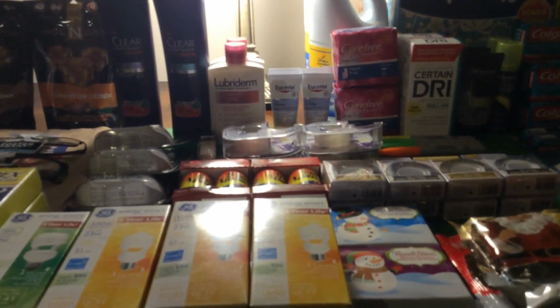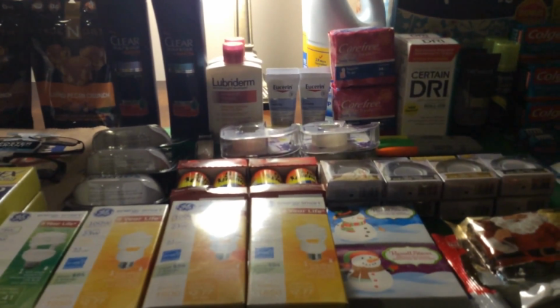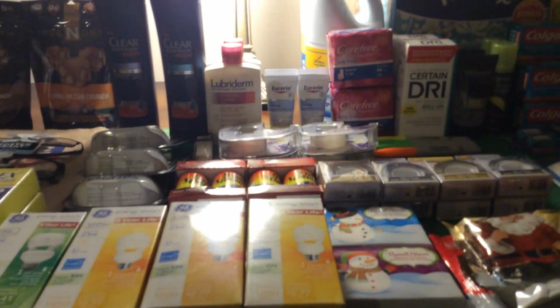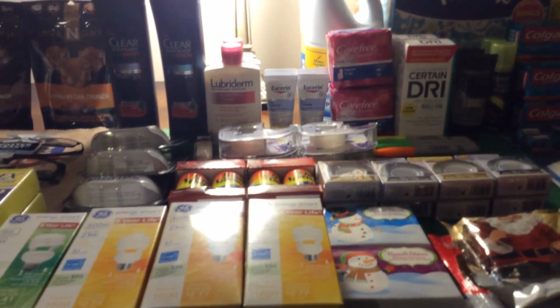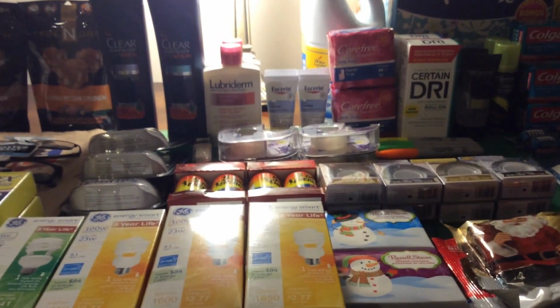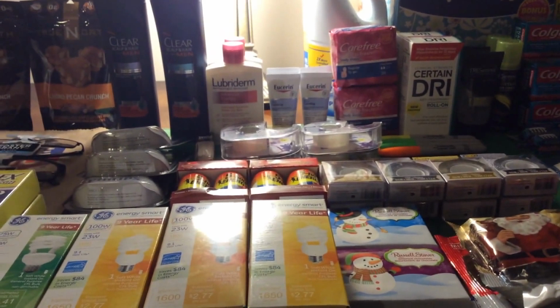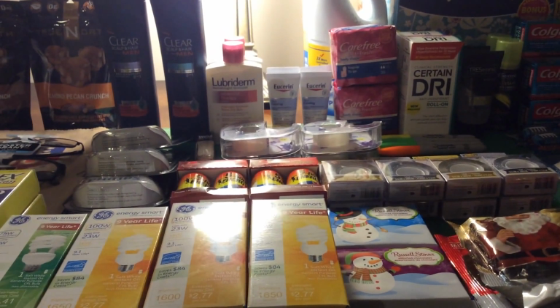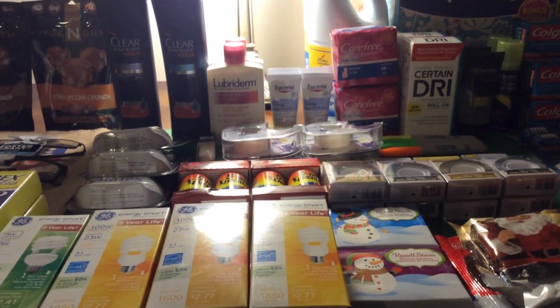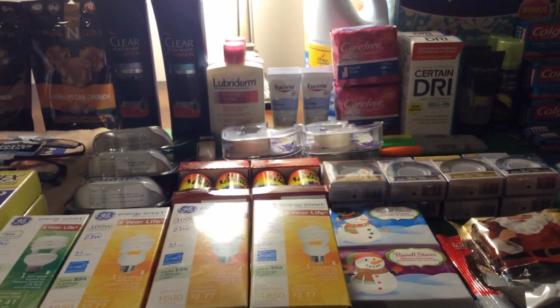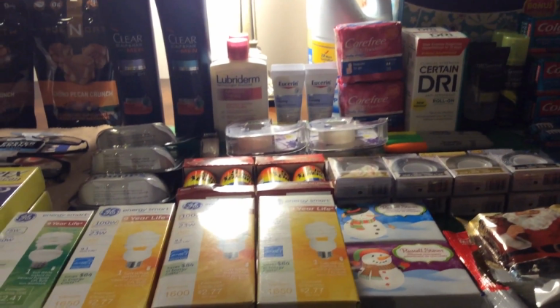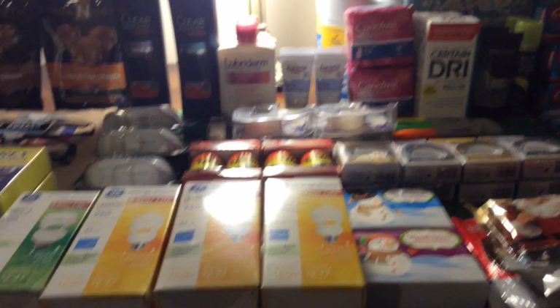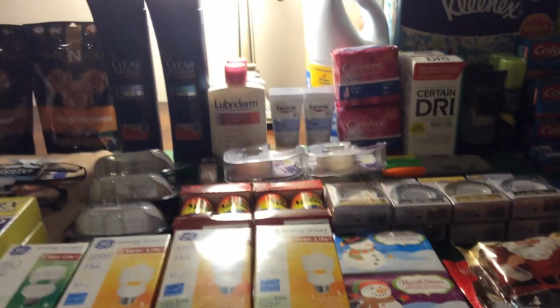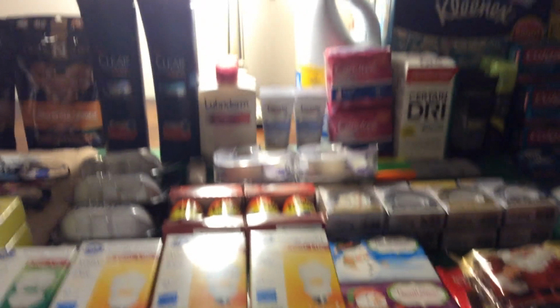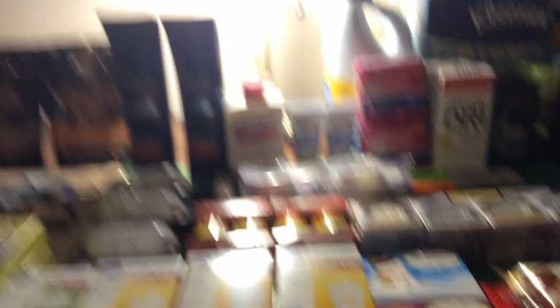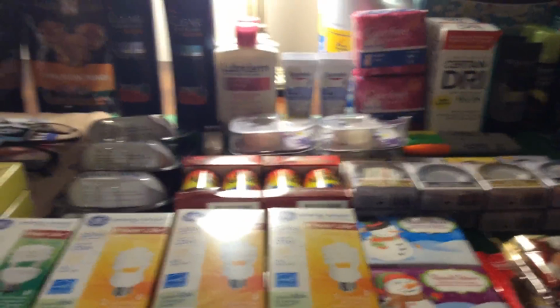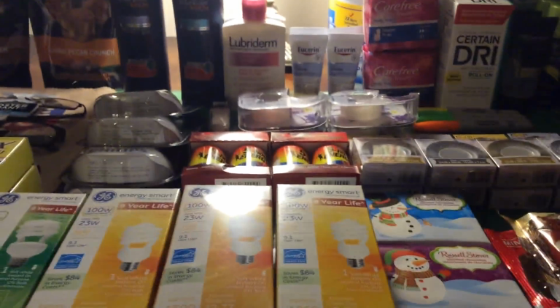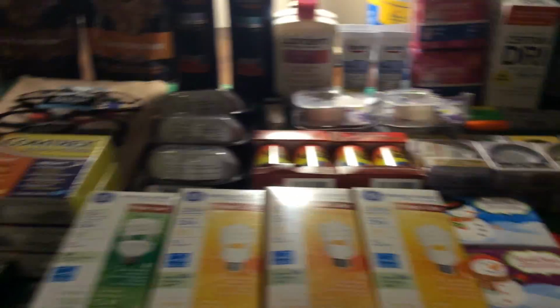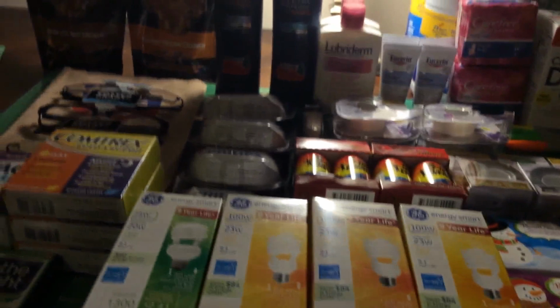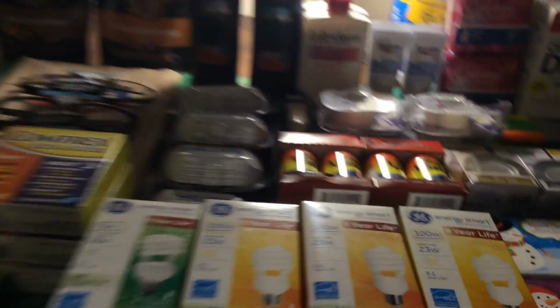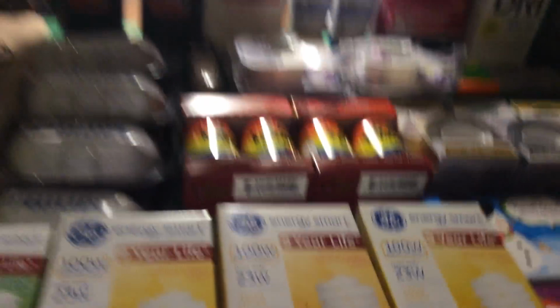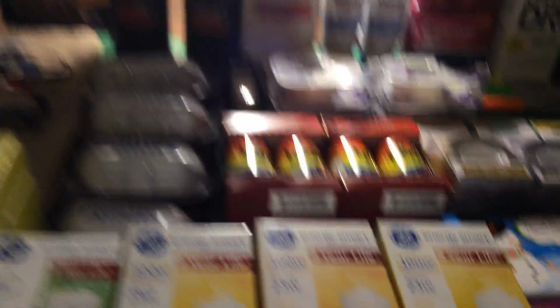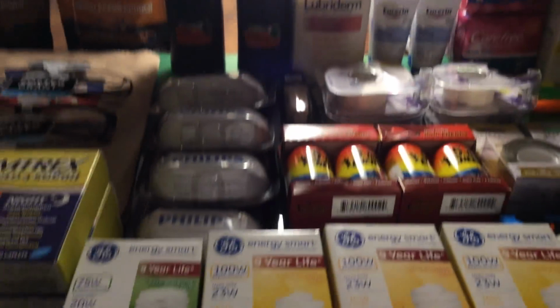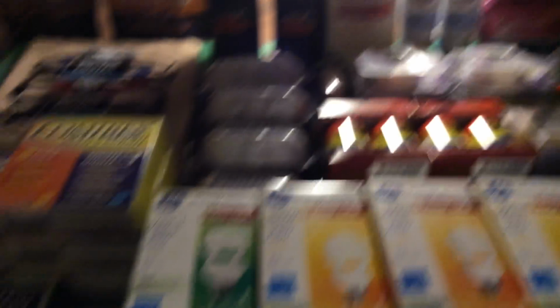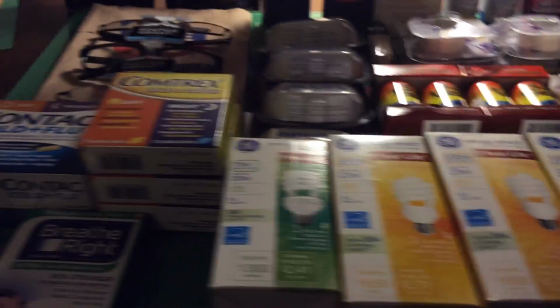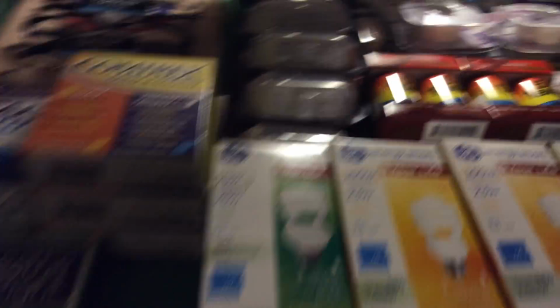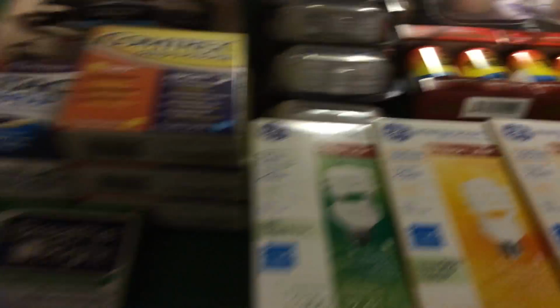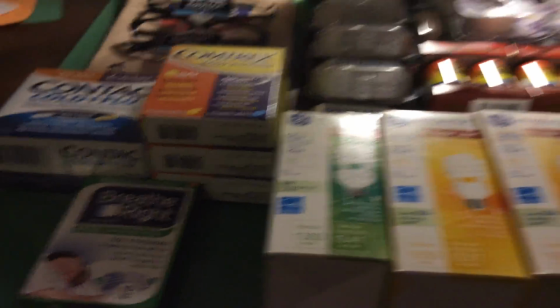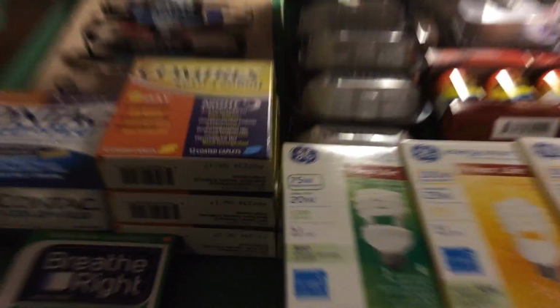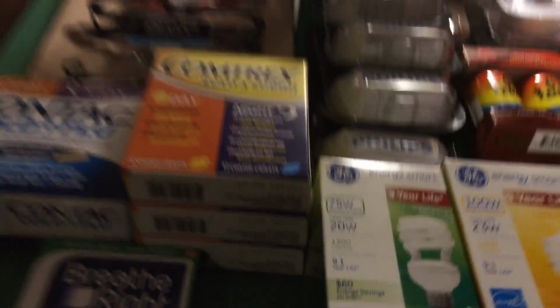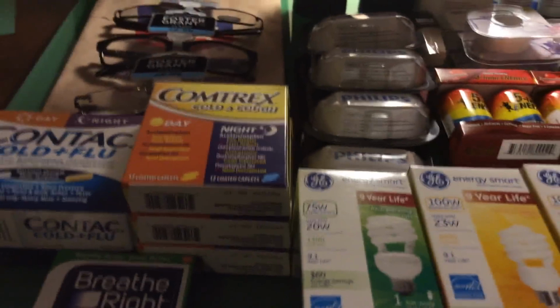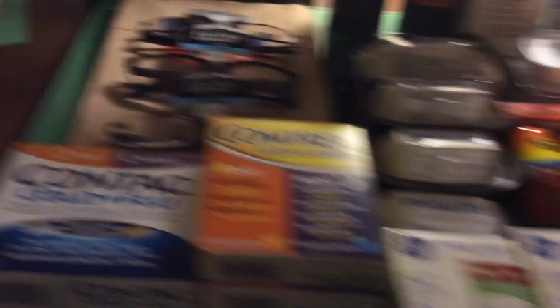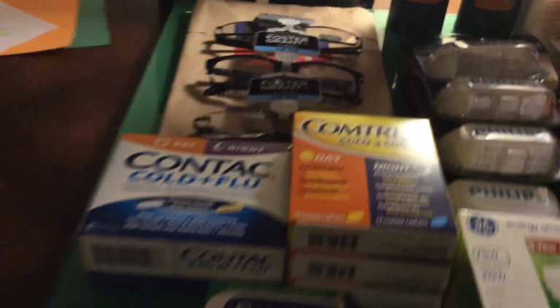Okay, so this is what I got at Rite Aid on Black Friday today. It's pretty much just repeat stuff, so I'll just share the stuff that I didn't mention before.